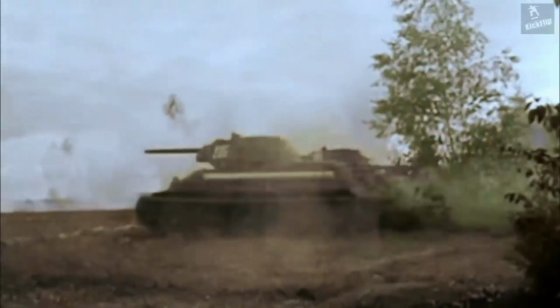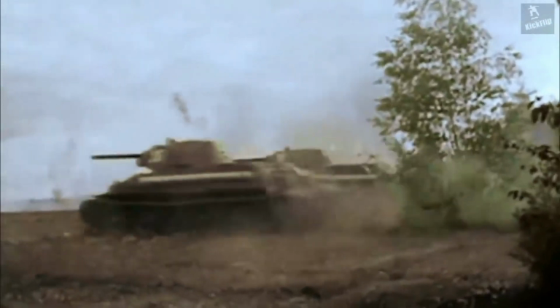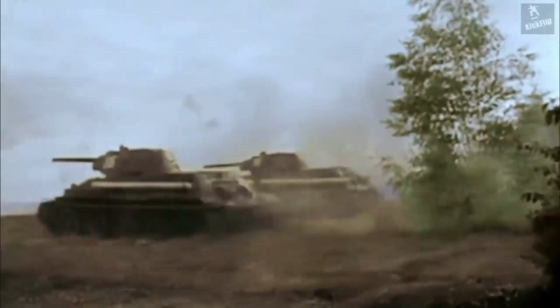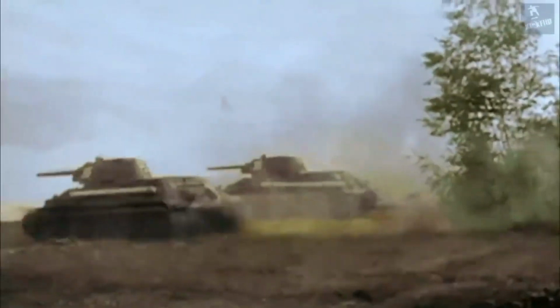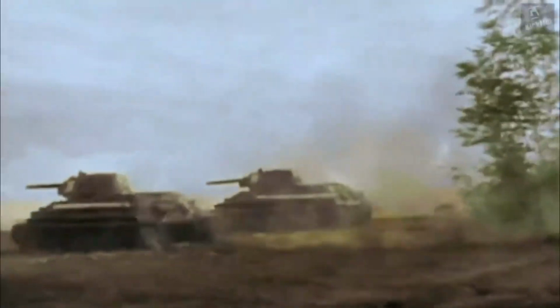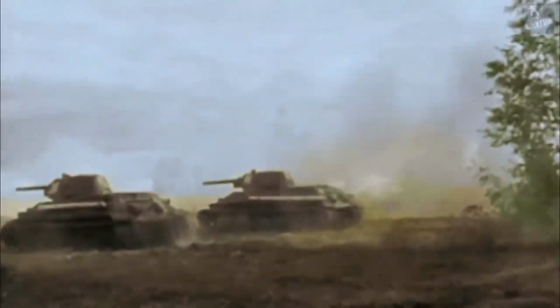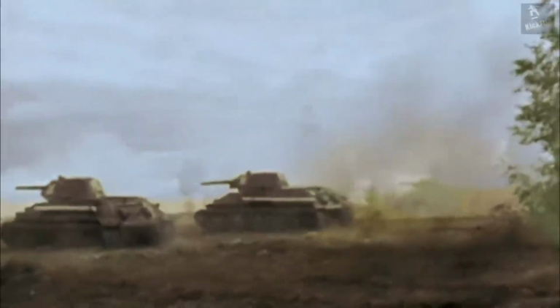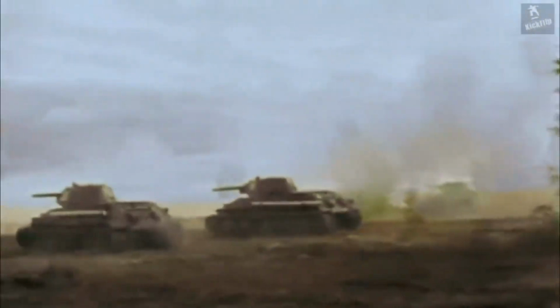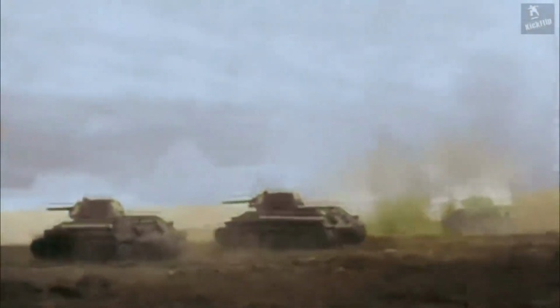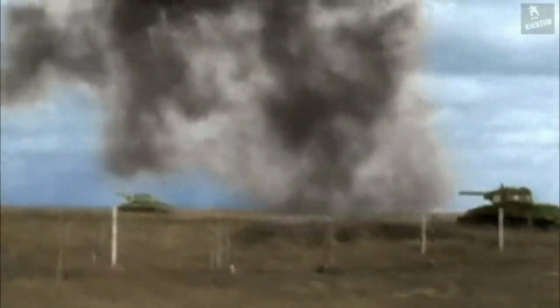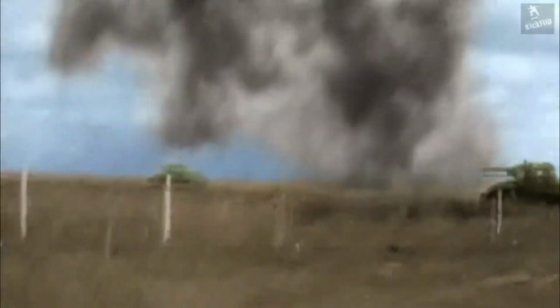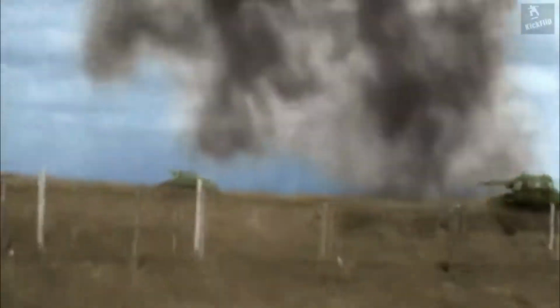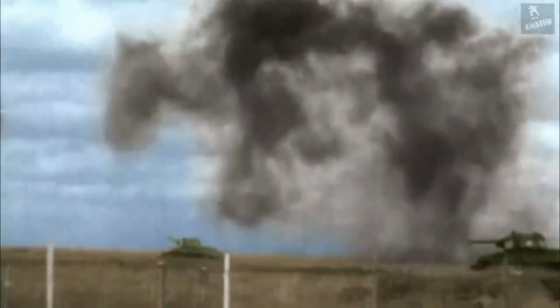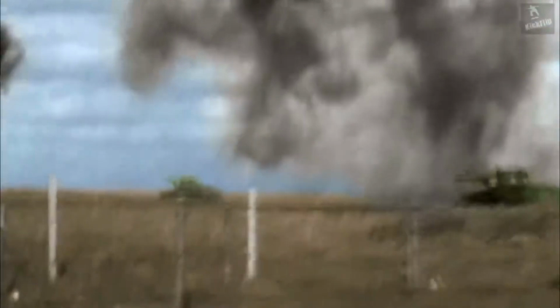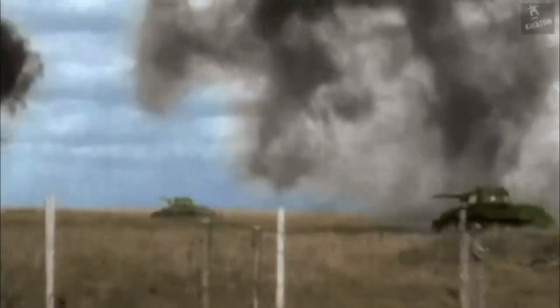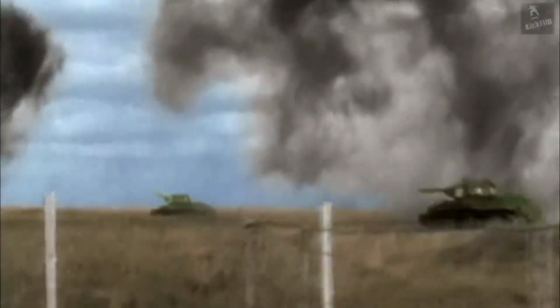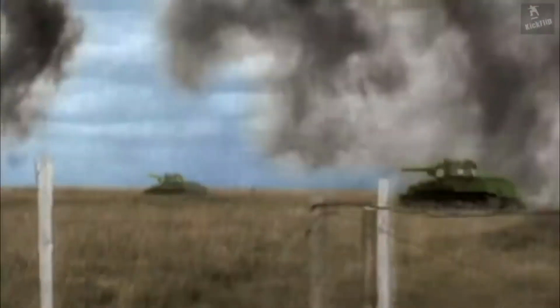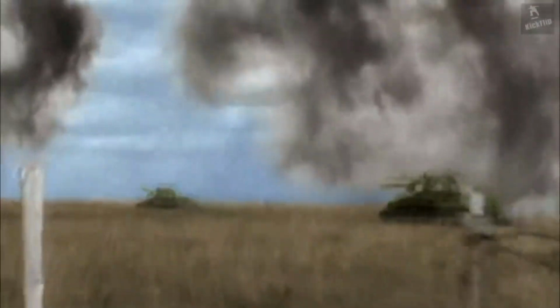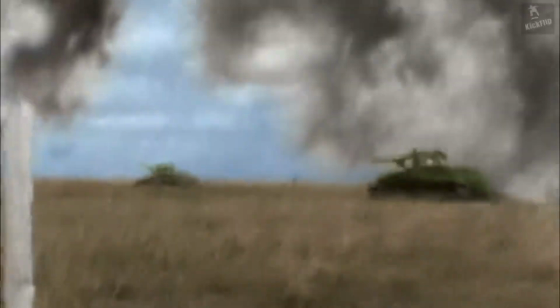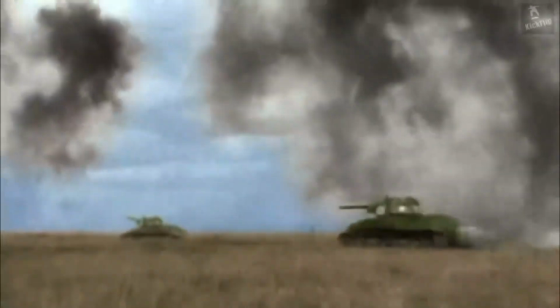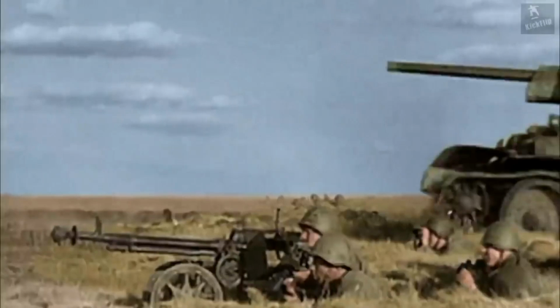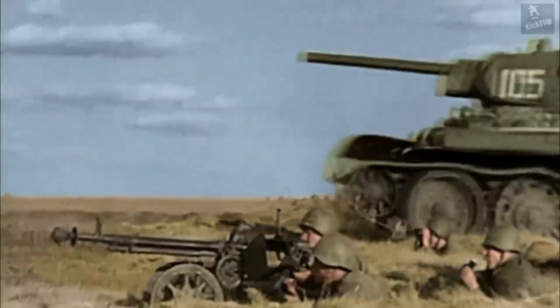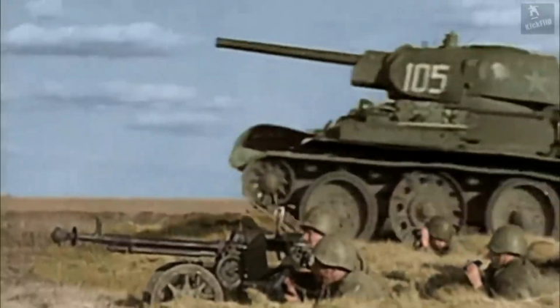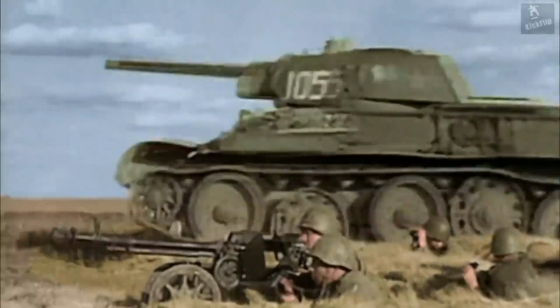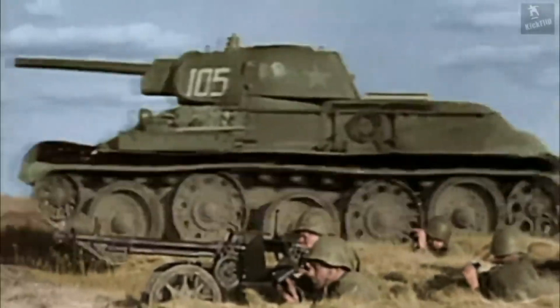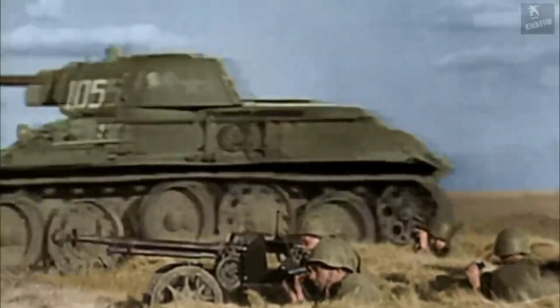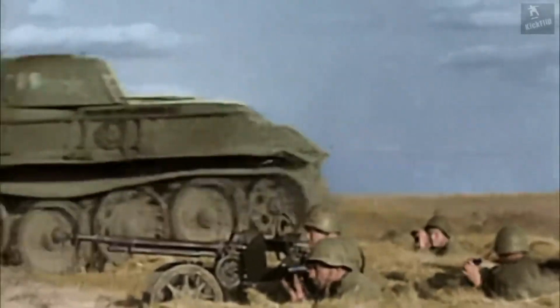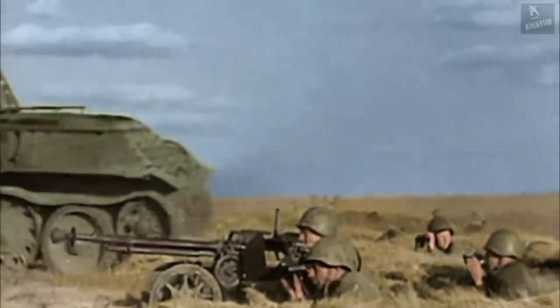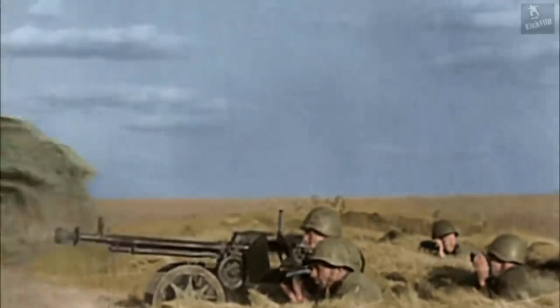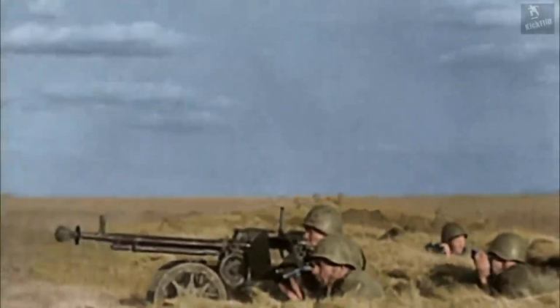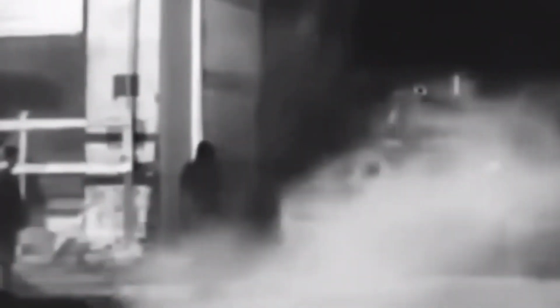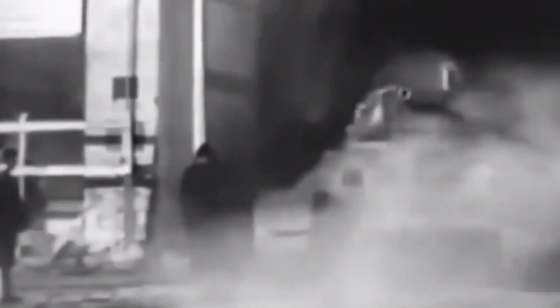Maneuverability magic. One of the T-34's secrets to success was its exceptional maneuverability. Thanks to its Christie suspension system, it navigated difficult terrain with ease, giving it a crucial edge in battle.